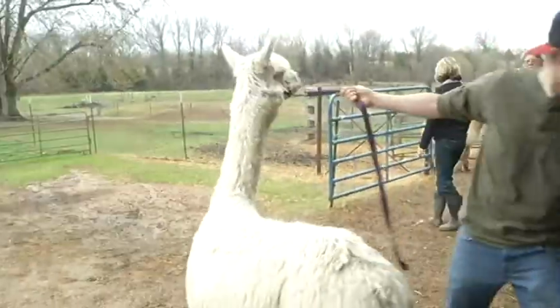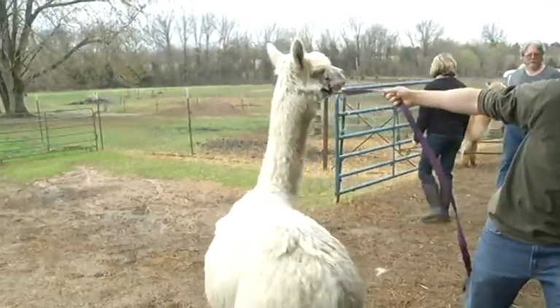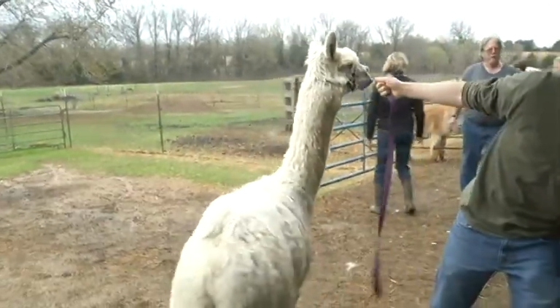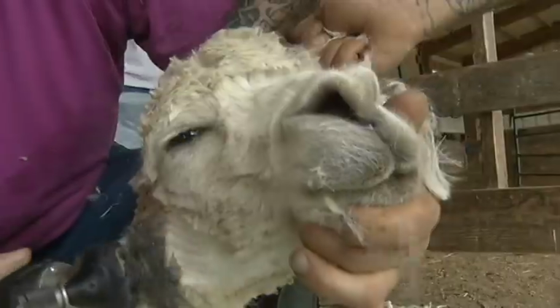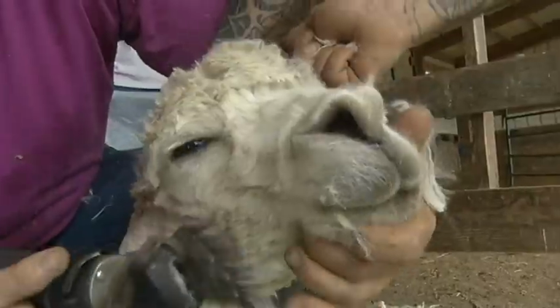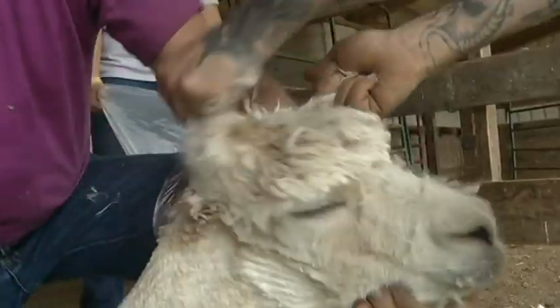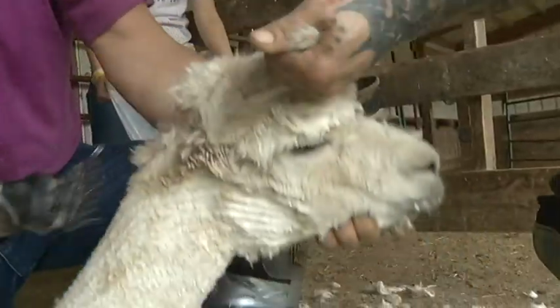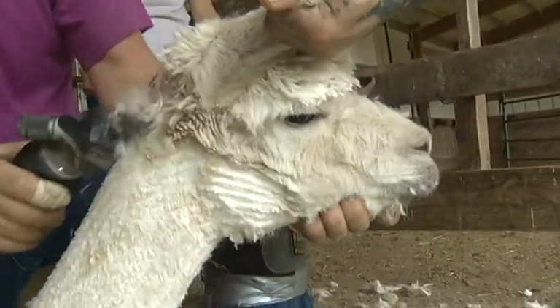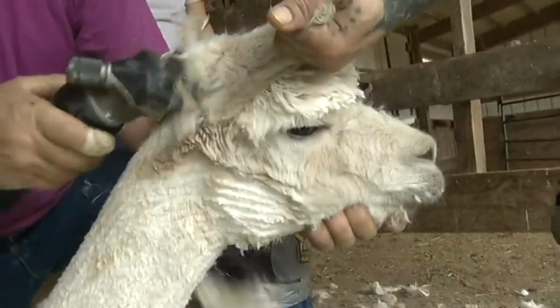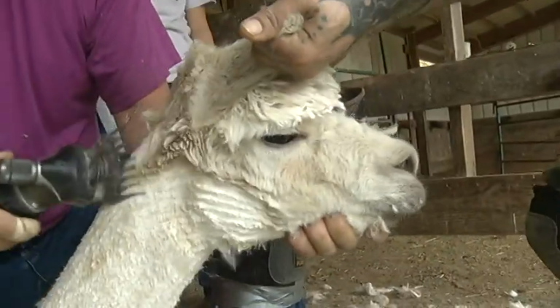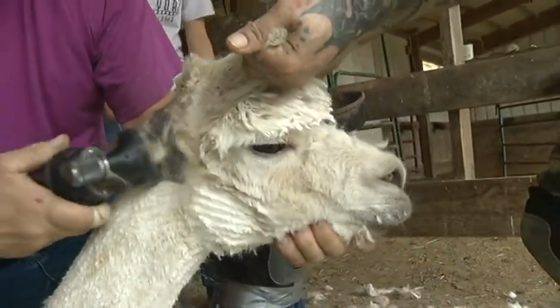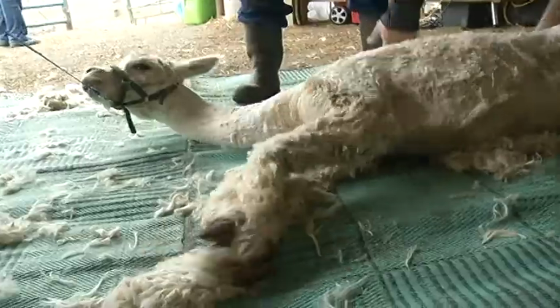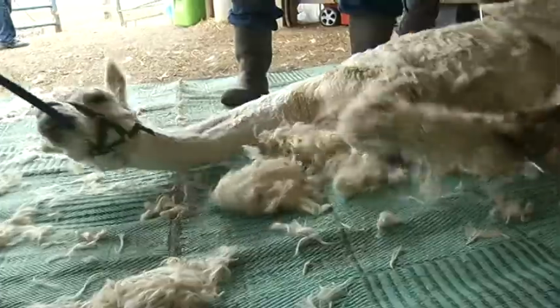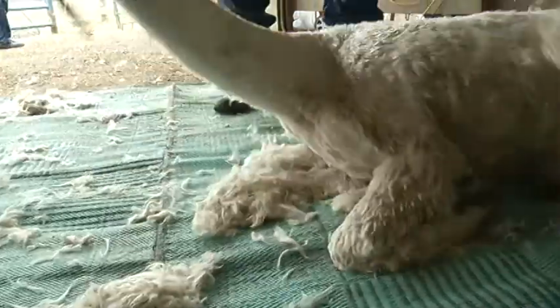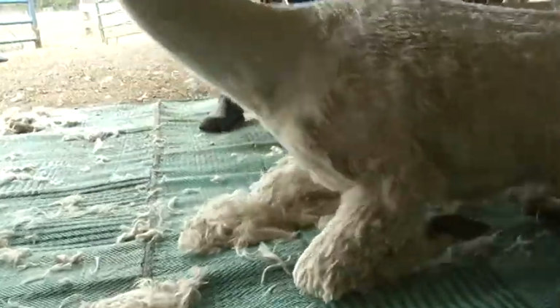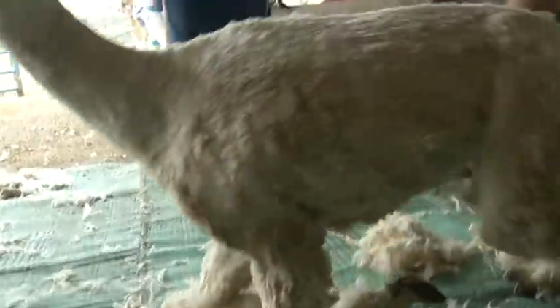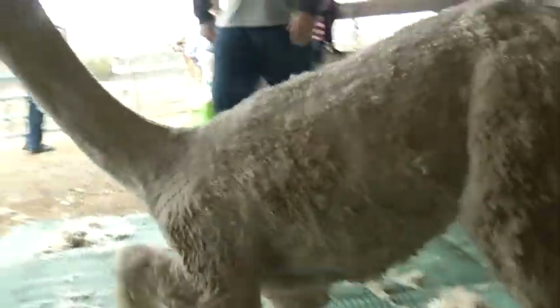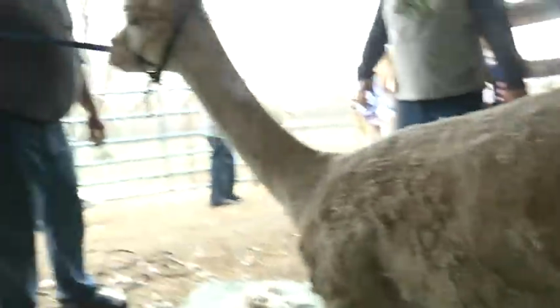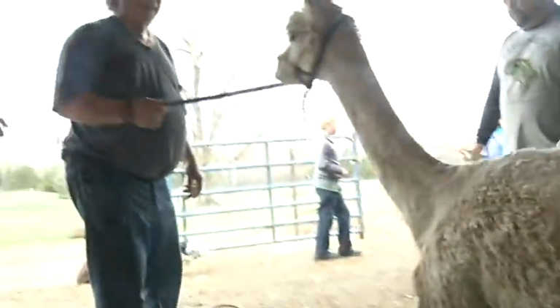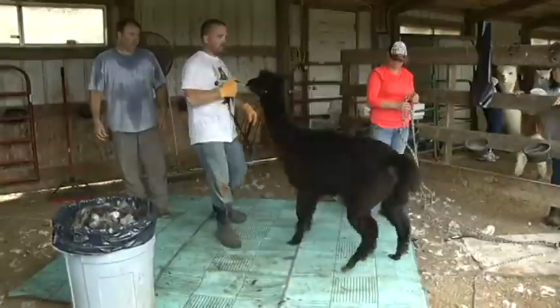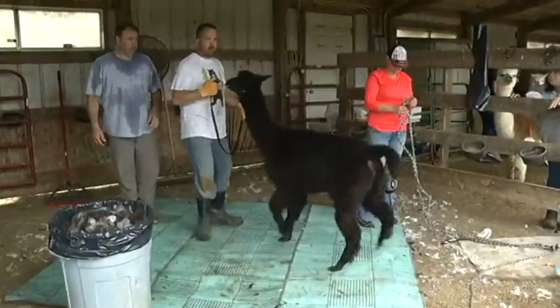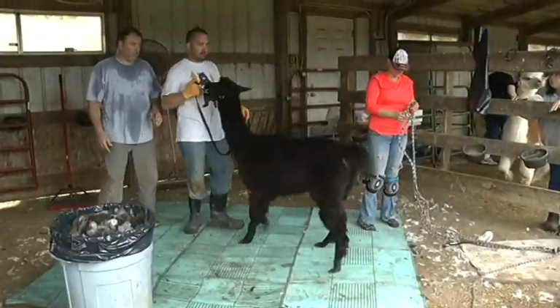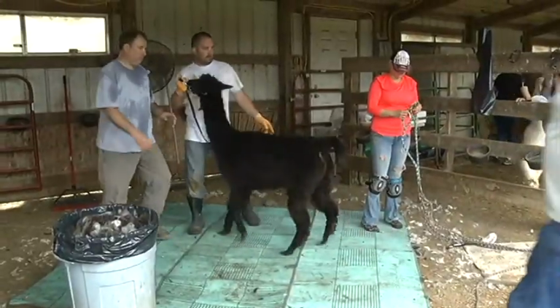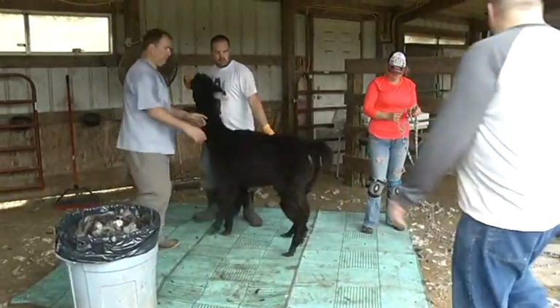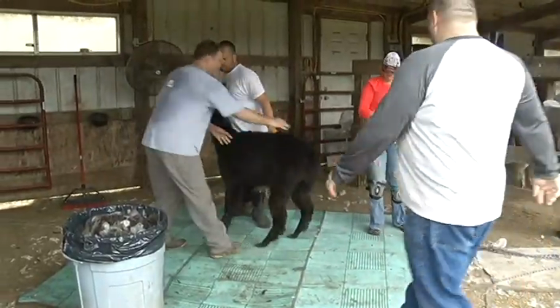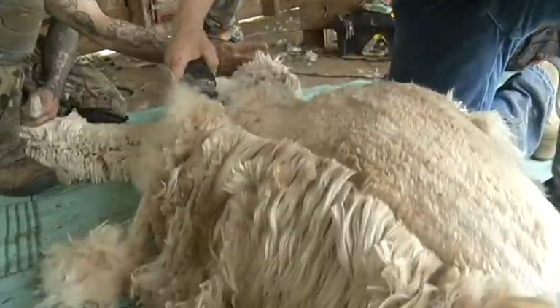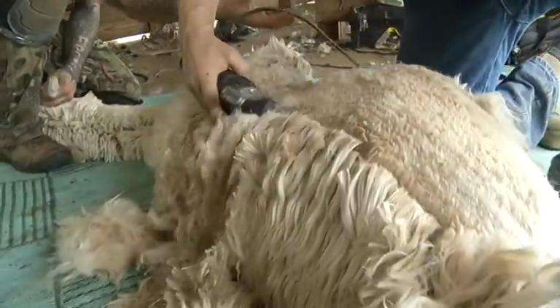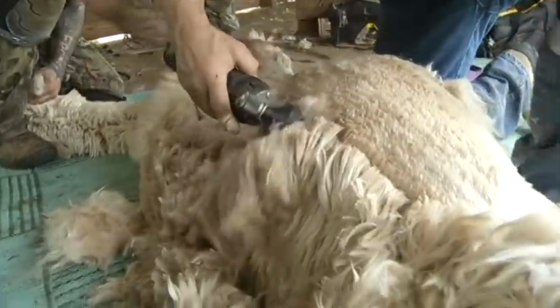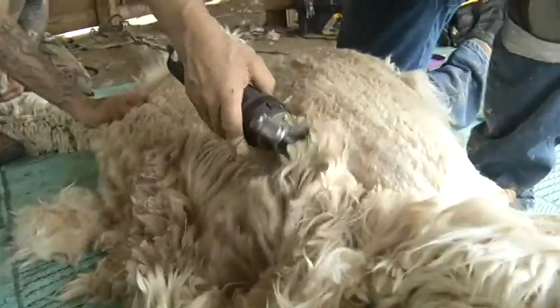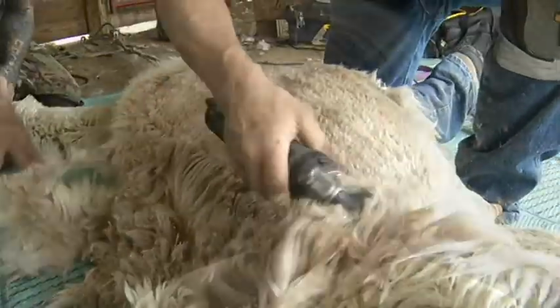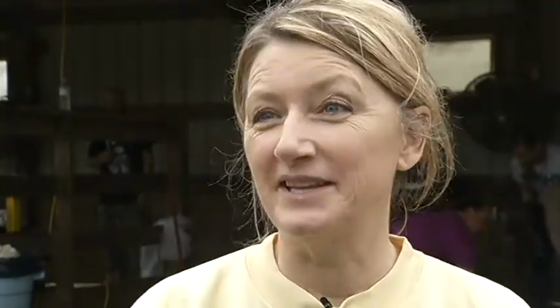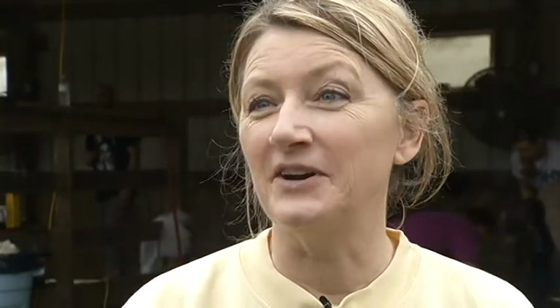For alpacas, it all happens fast — under five minutes from start to finish. These alpacas are stepping up for this once-a-year ritual. Oh my gosh, it's quite the experience.